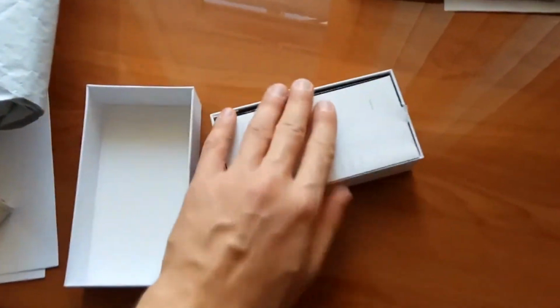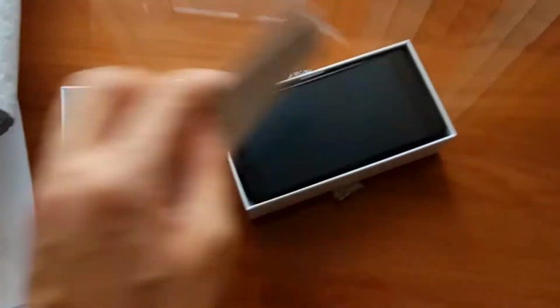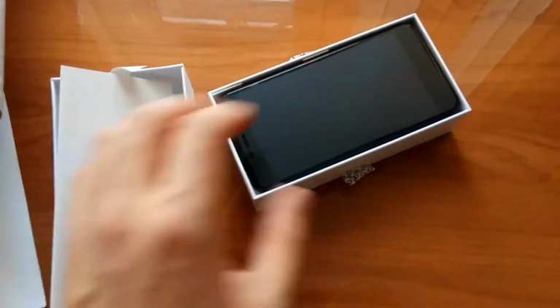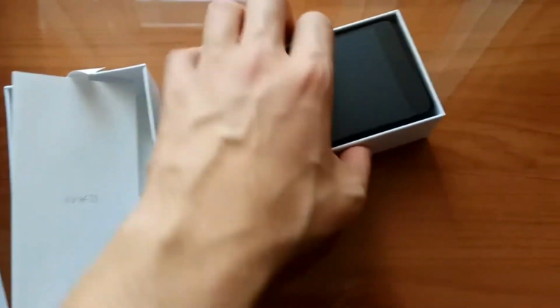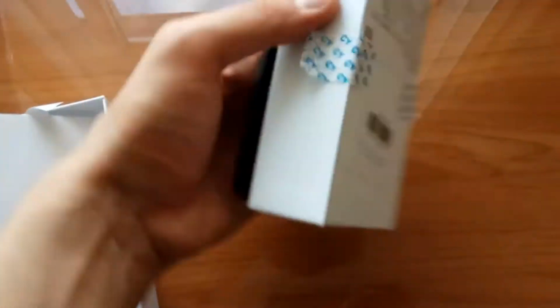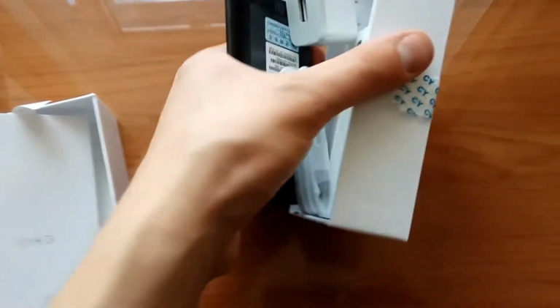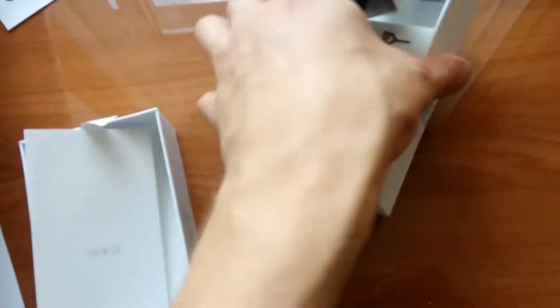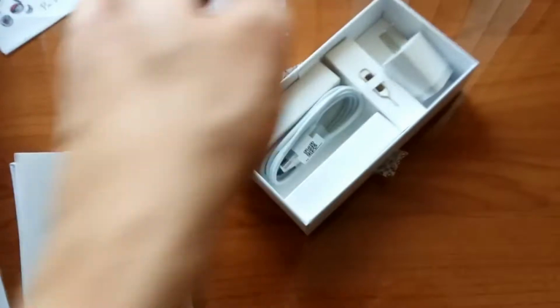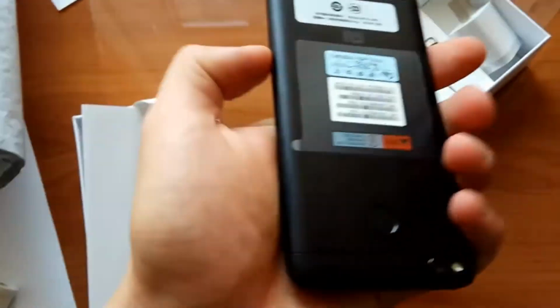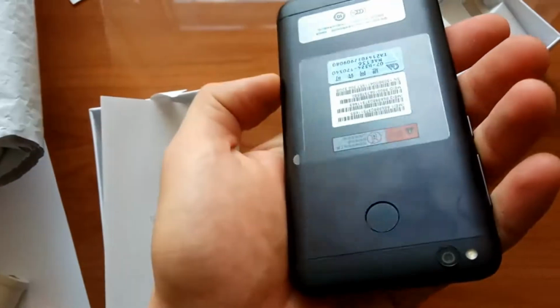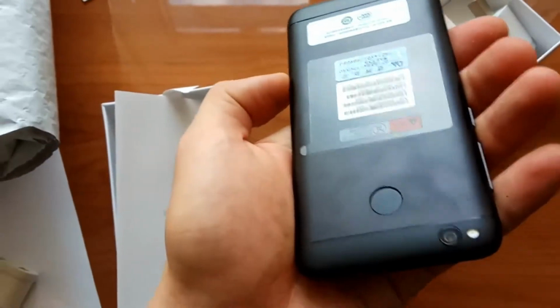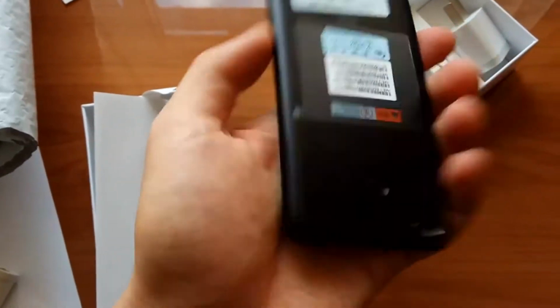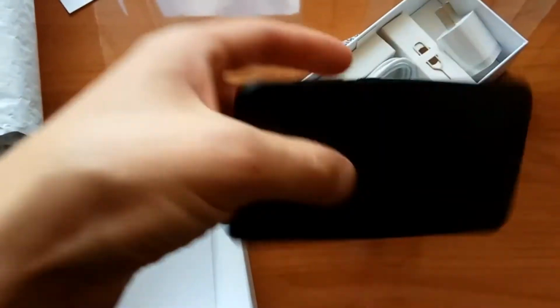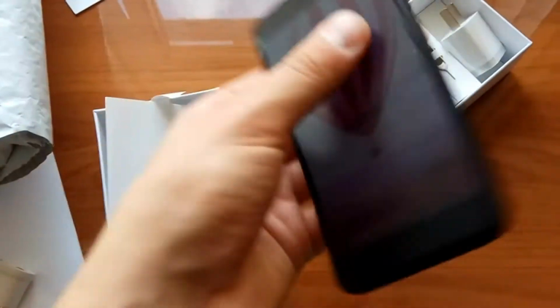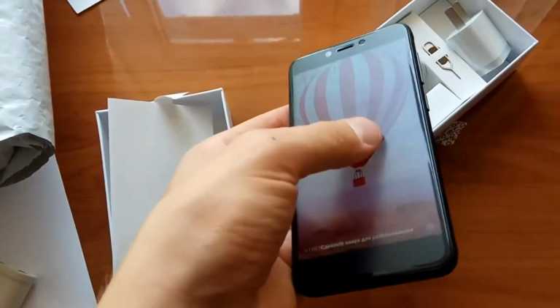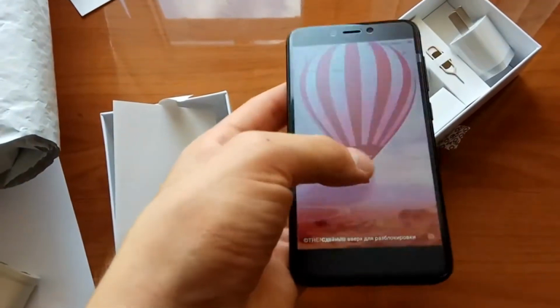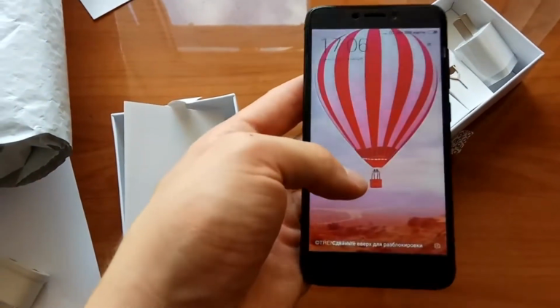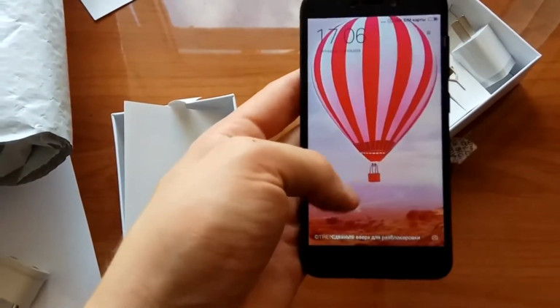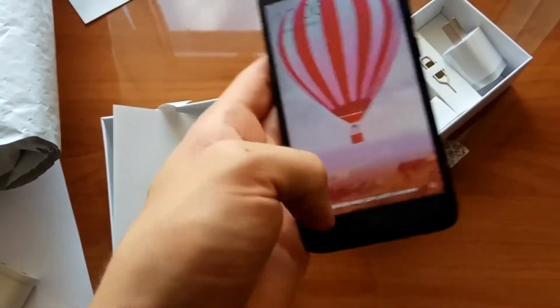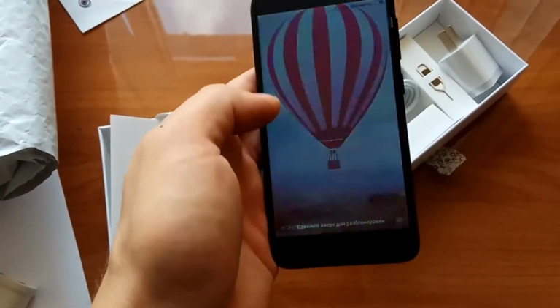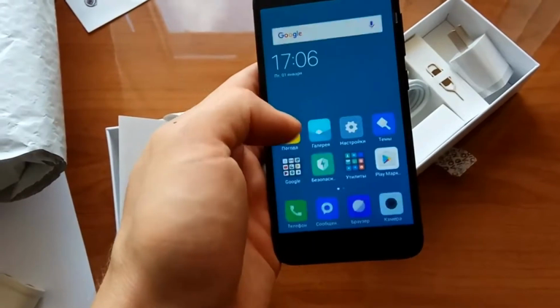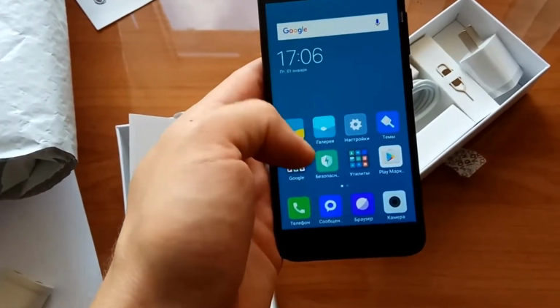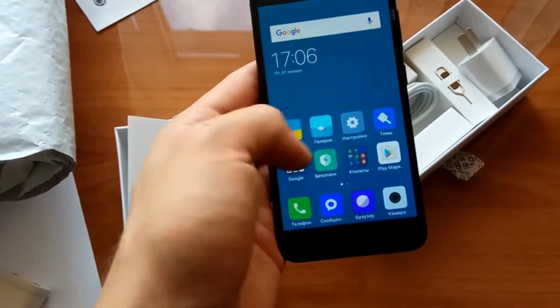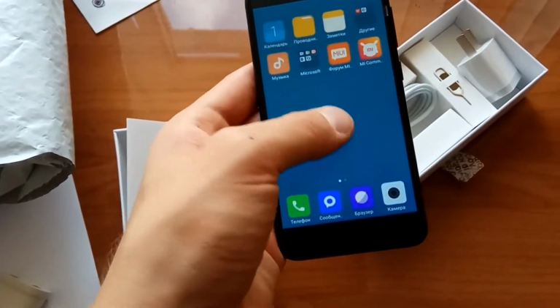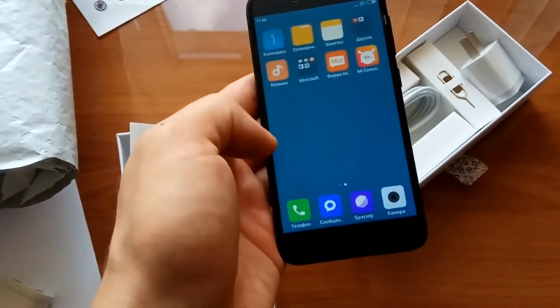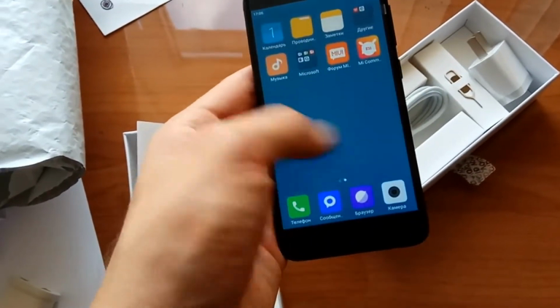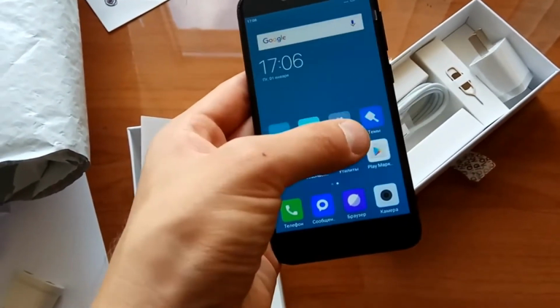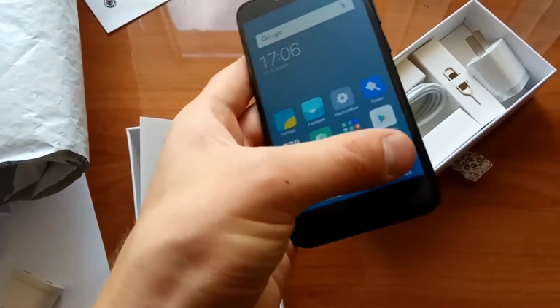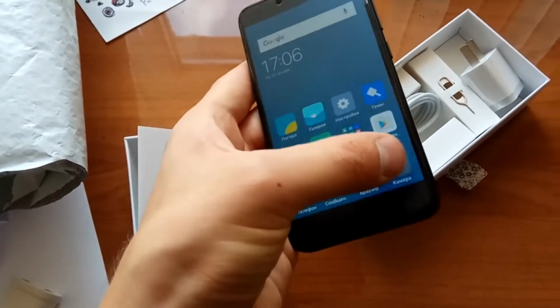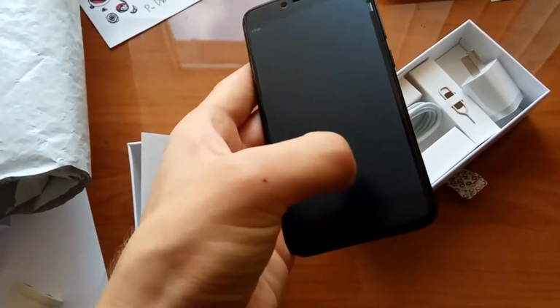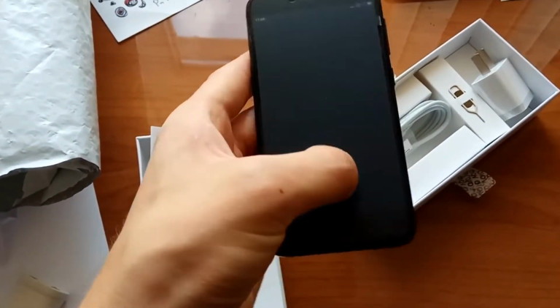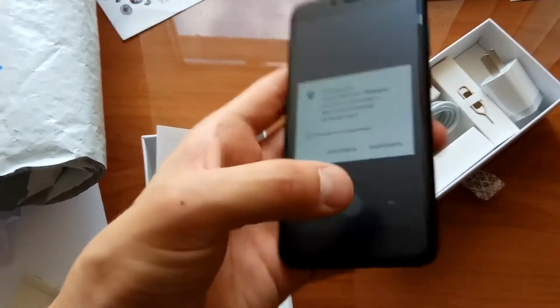And here is the phone. It is very clear in the hand. The camera is in the hand.